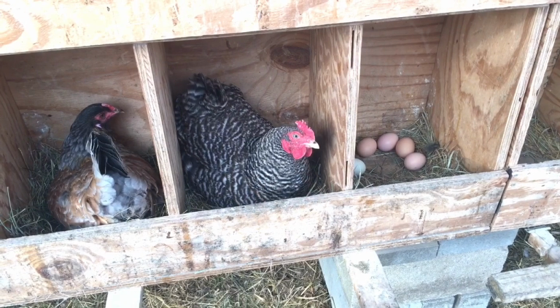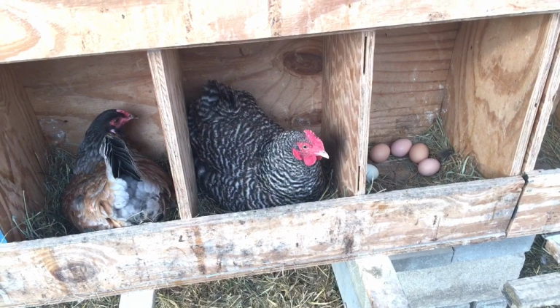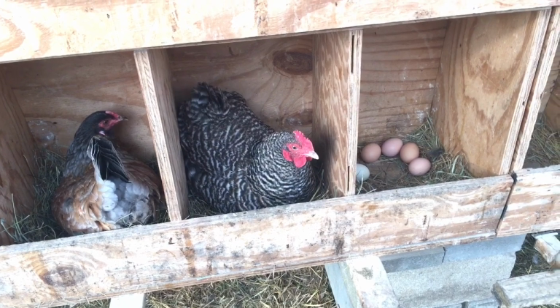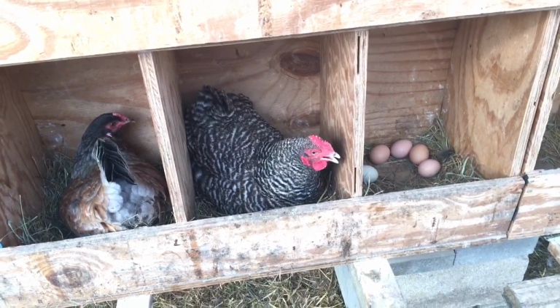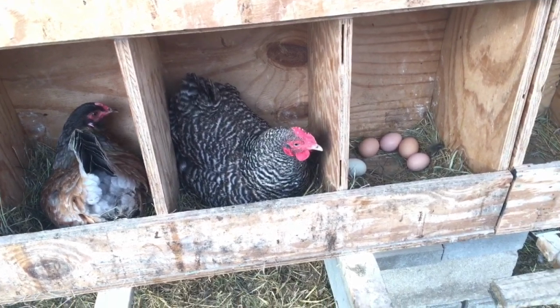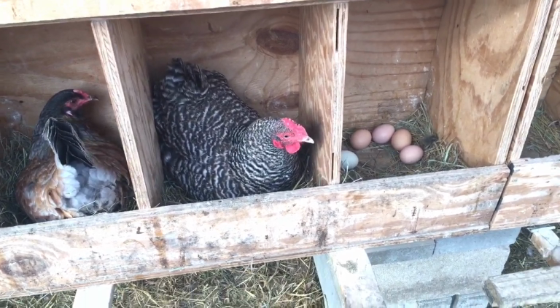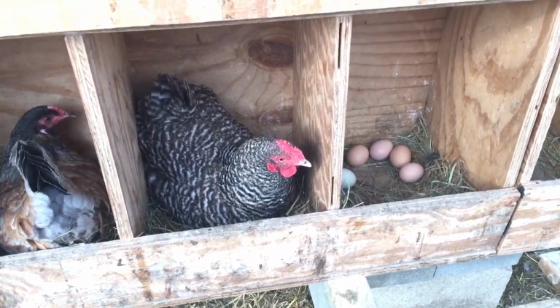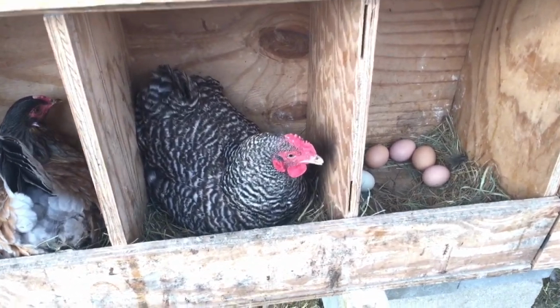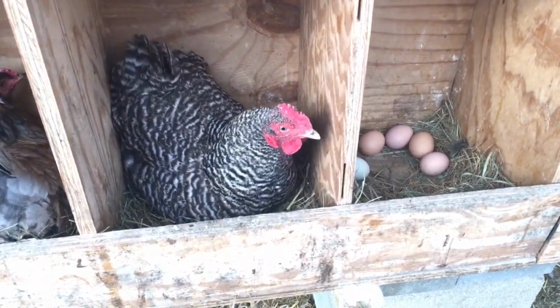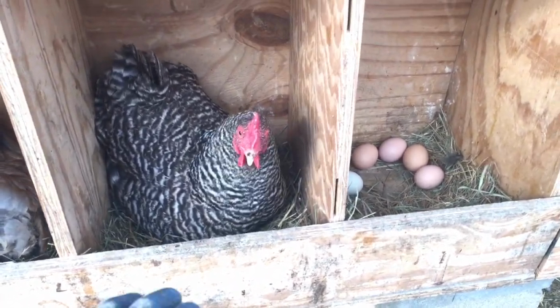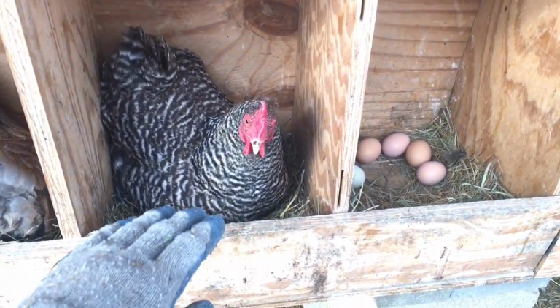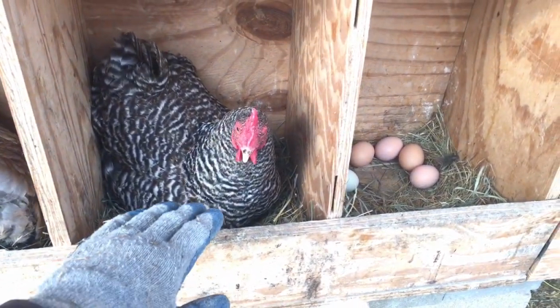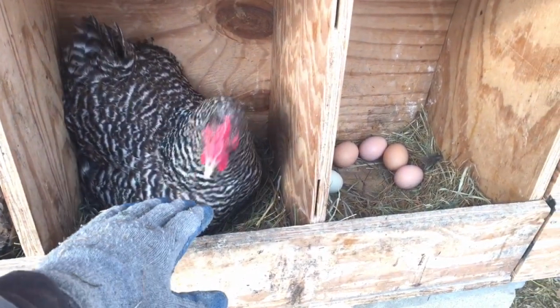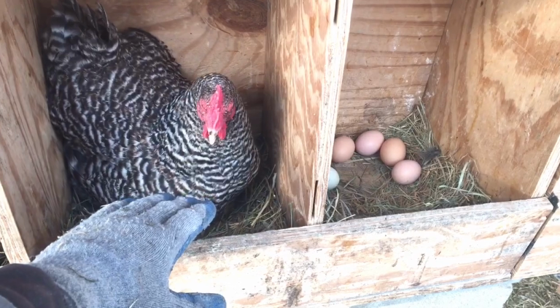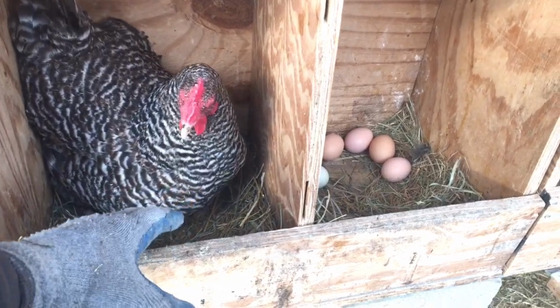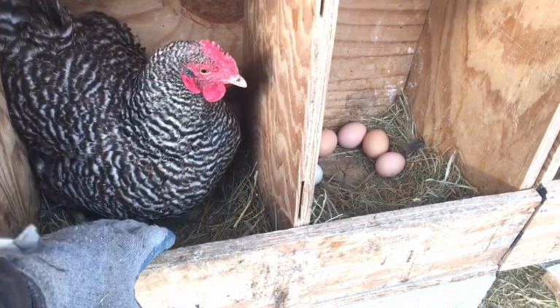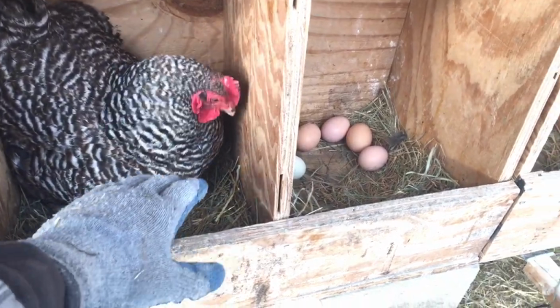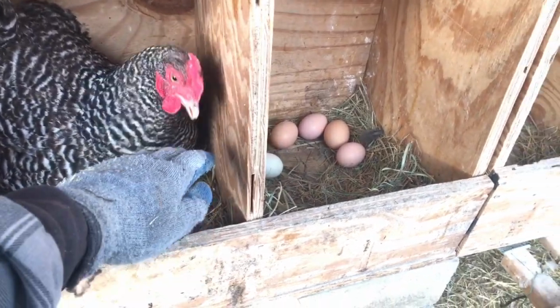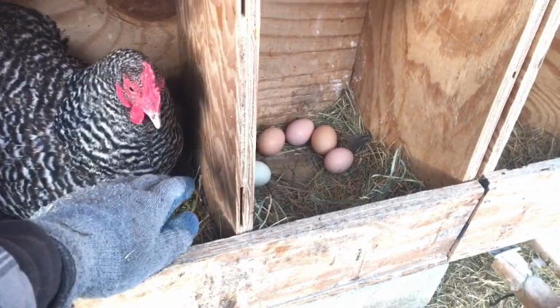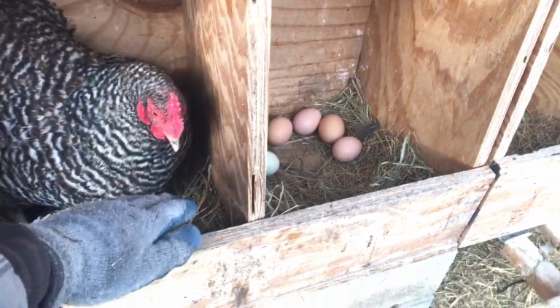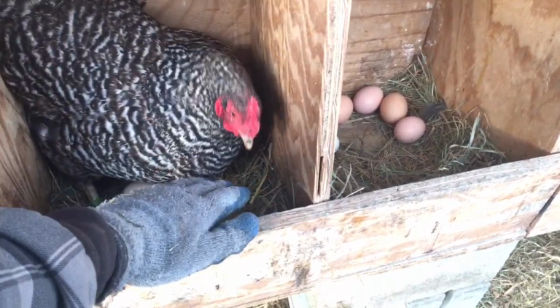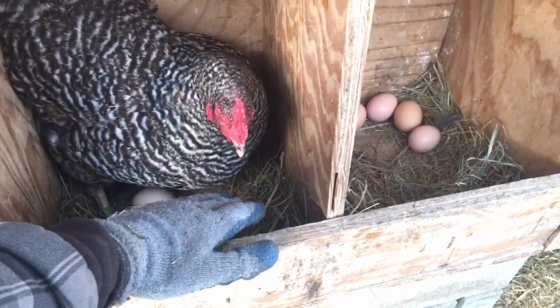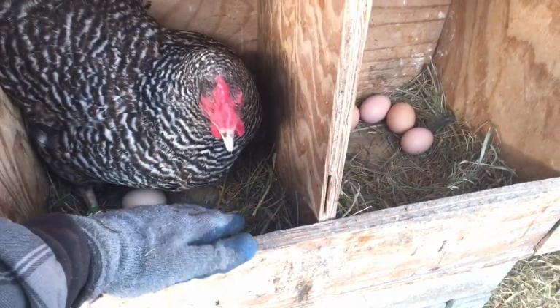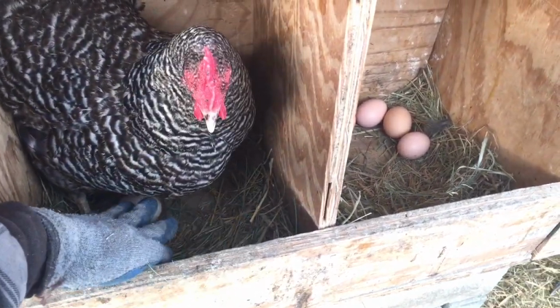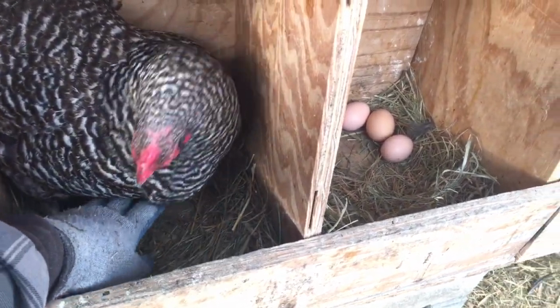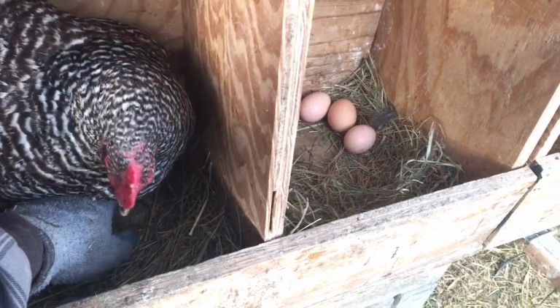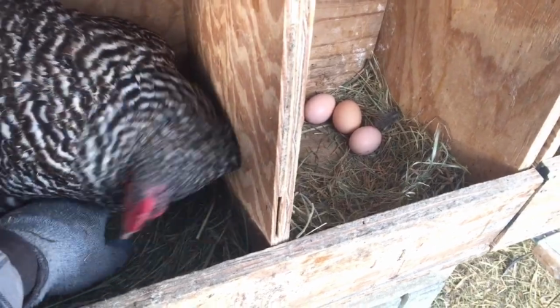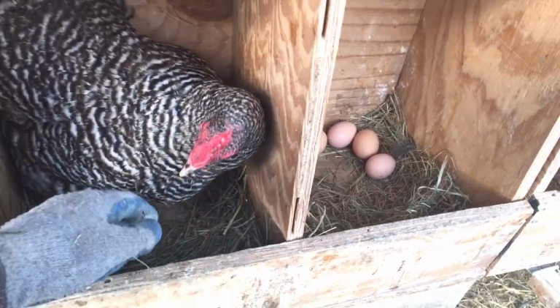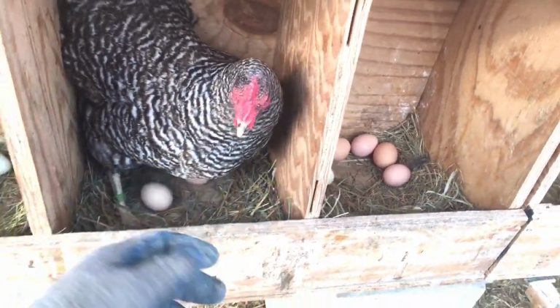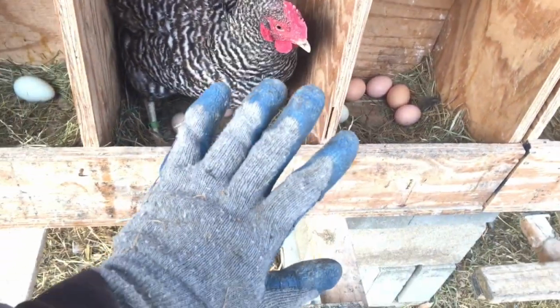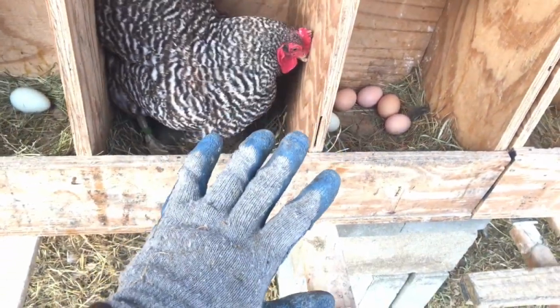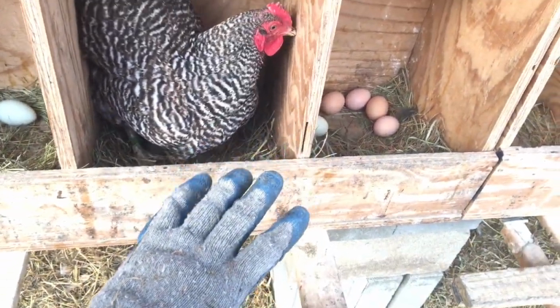Now this lady right here has gone broody. When I wear gloves, she pecks, and if you go after her eggs, she goes after you. And I can't feel that through my gloves.